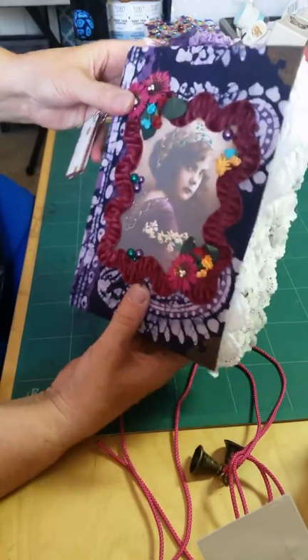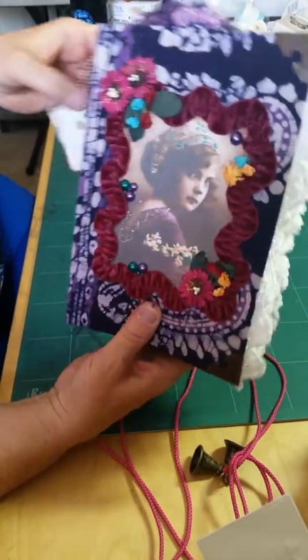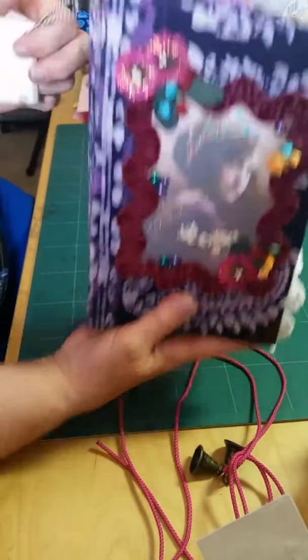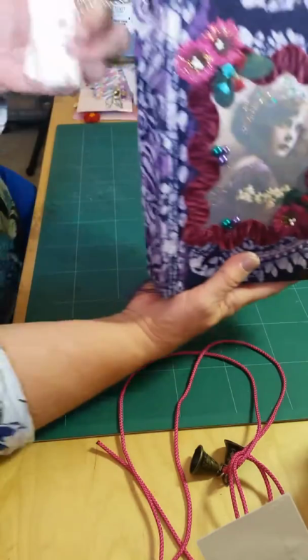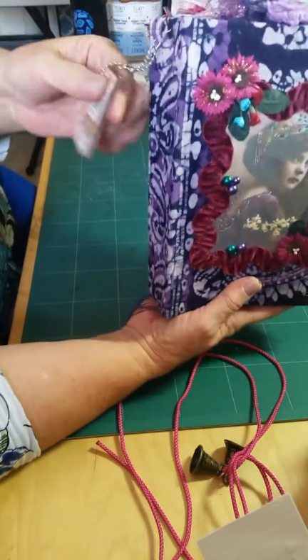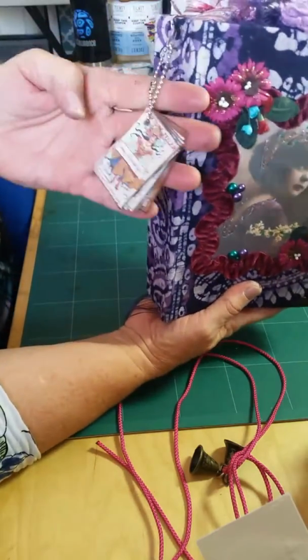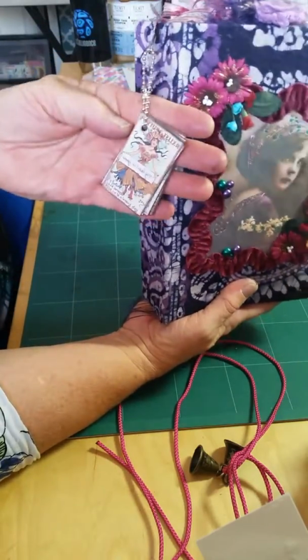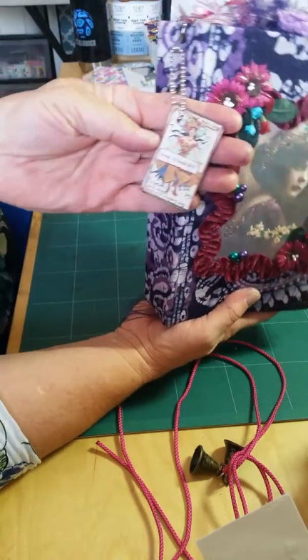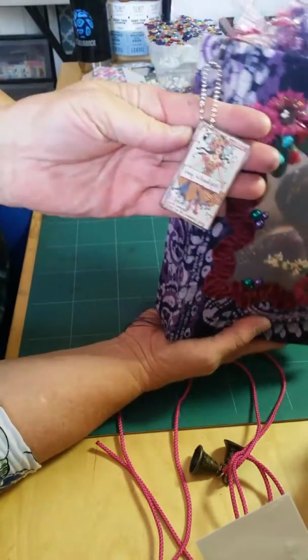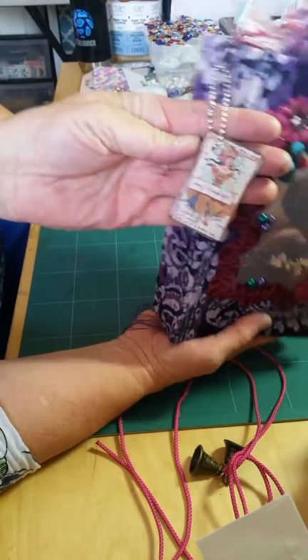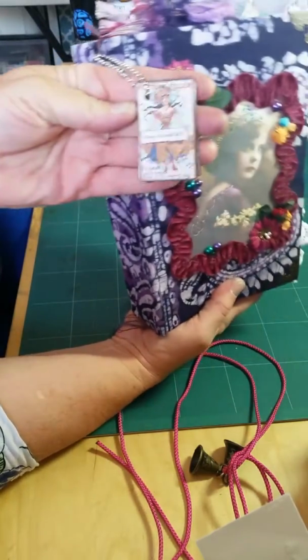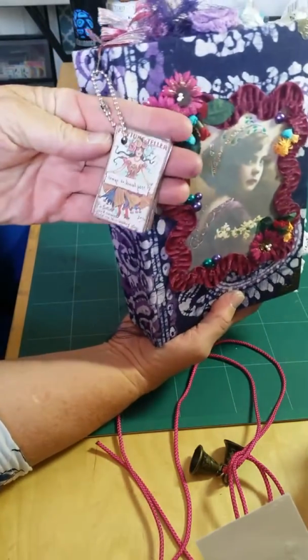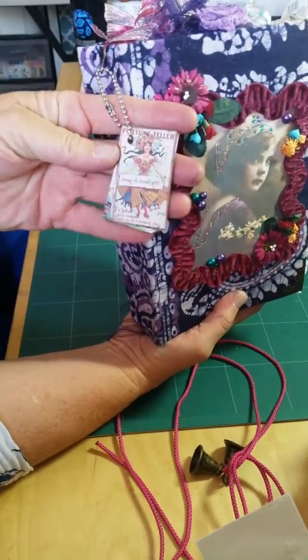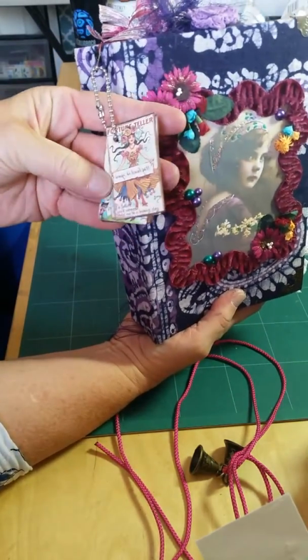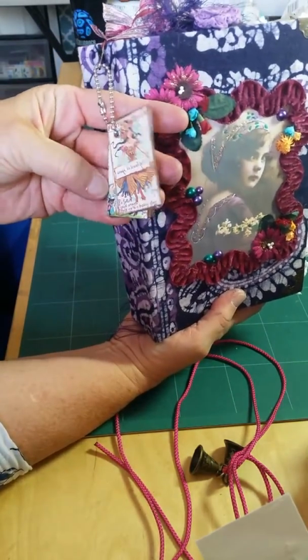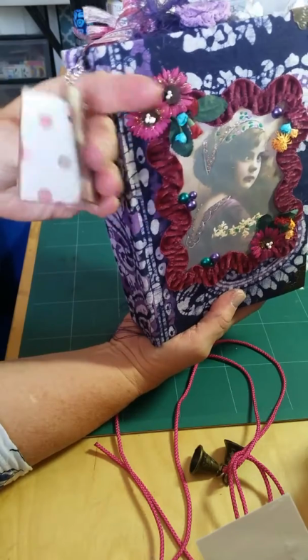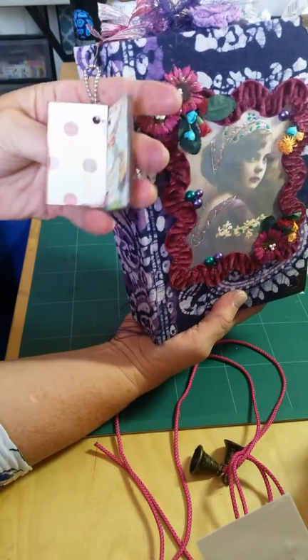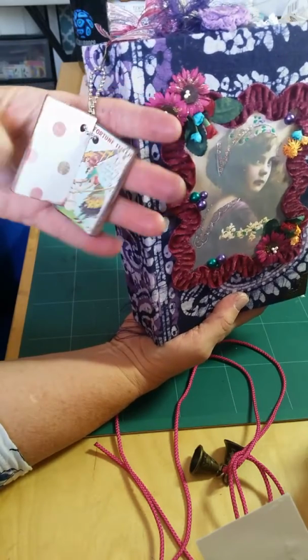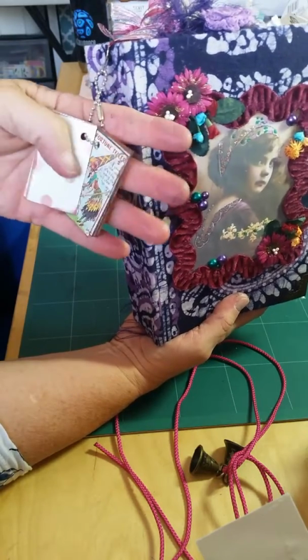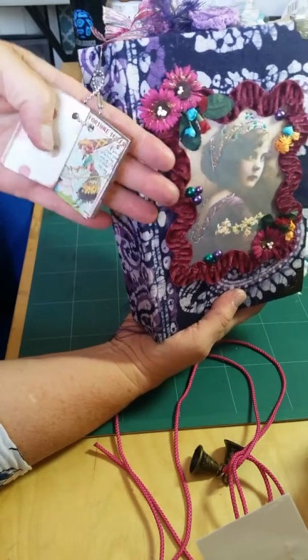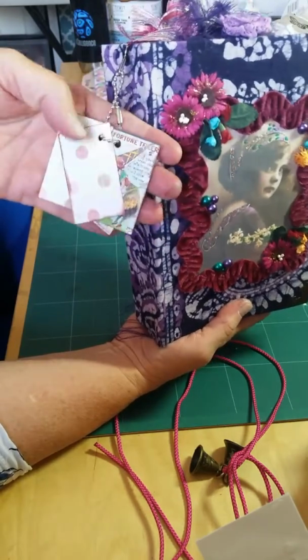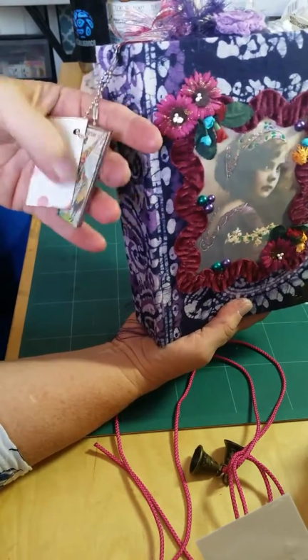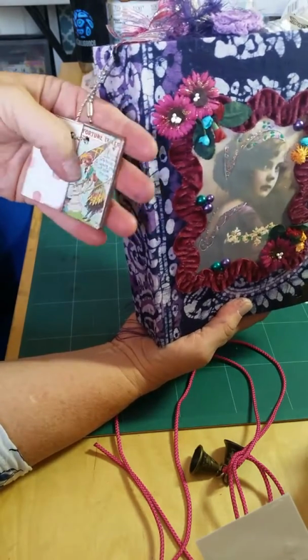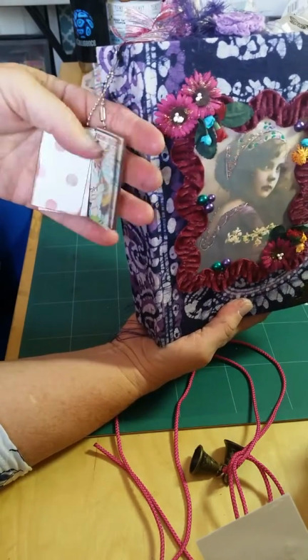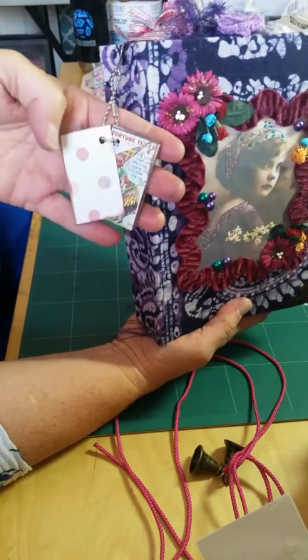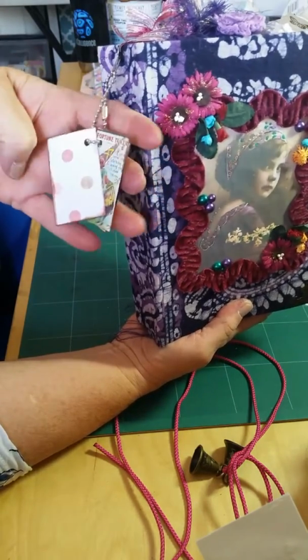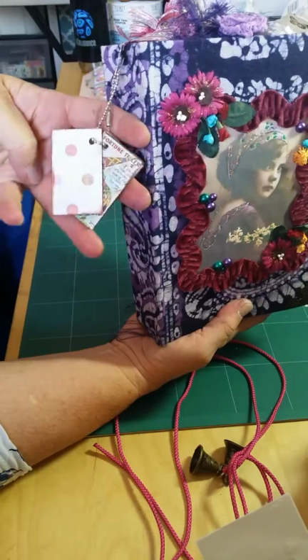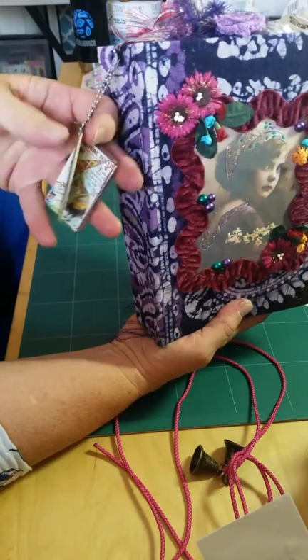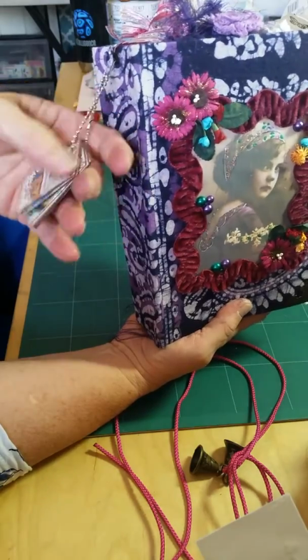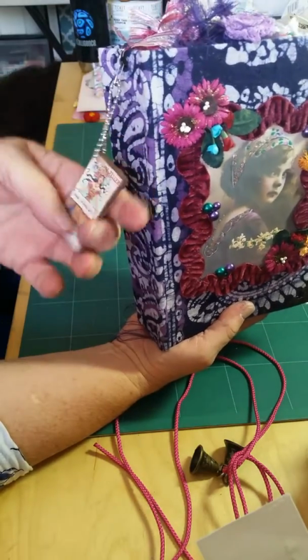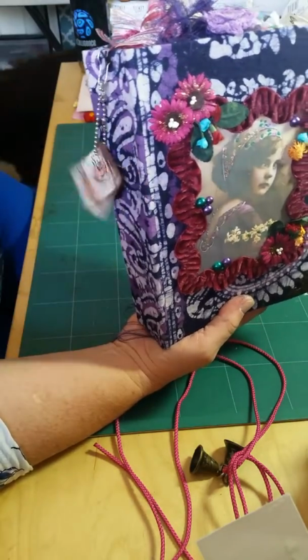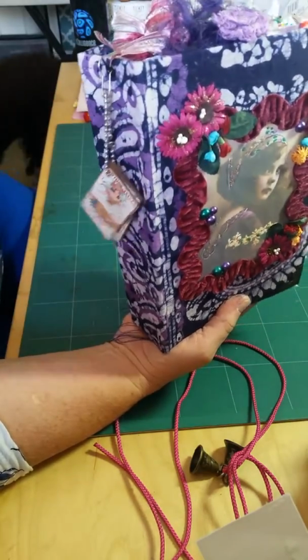I made this little dangle thing that has gypsy figures on it. You might have seen it in a previous video that I did today. I just love them — I think they're so cool. So she got one of these on her book.